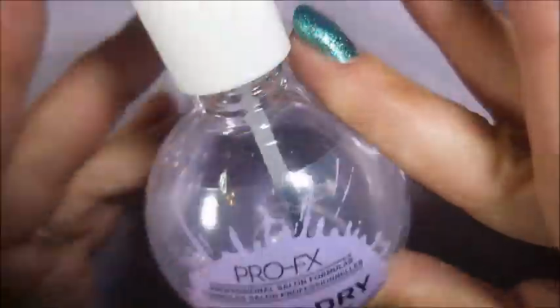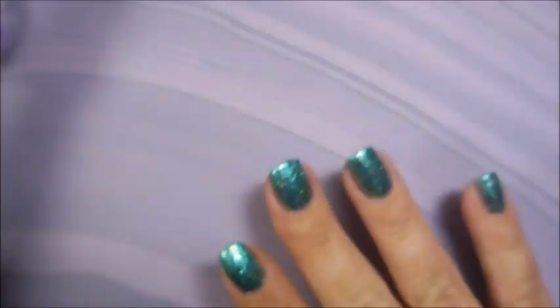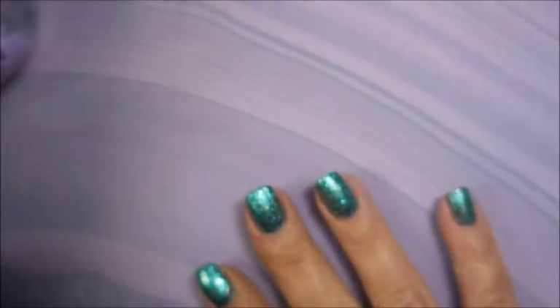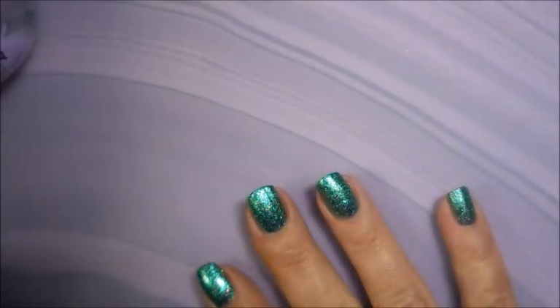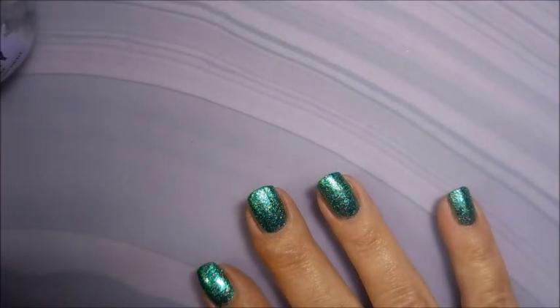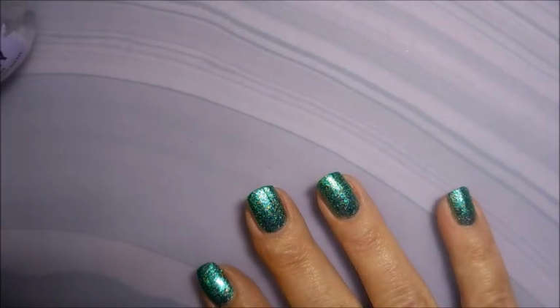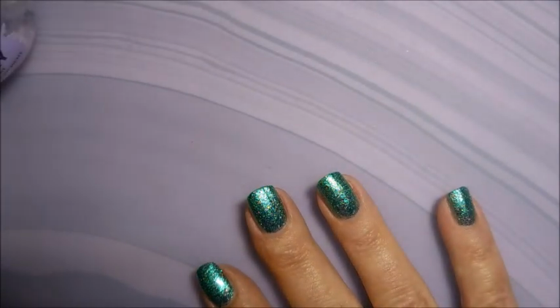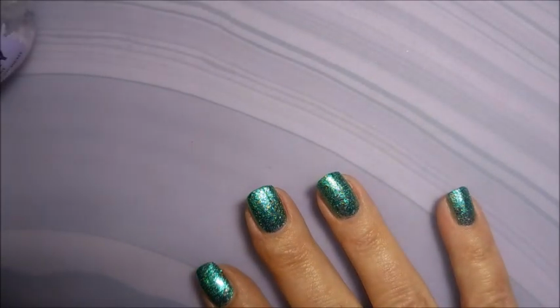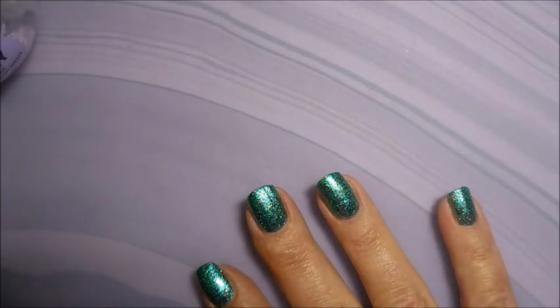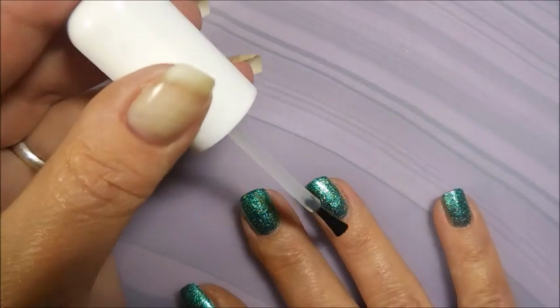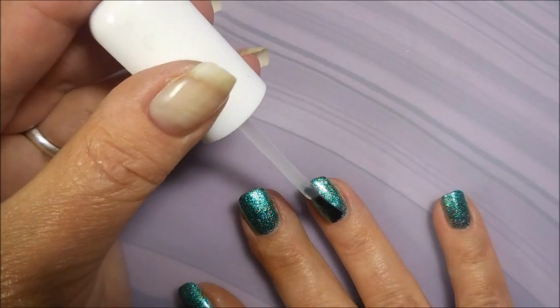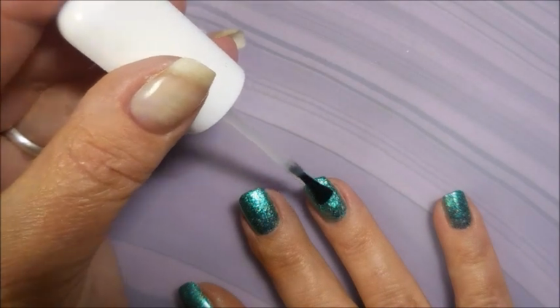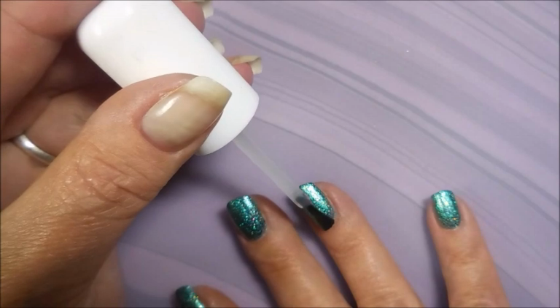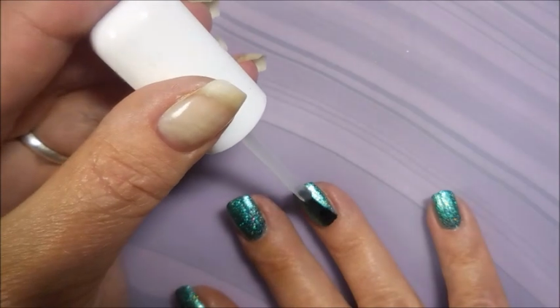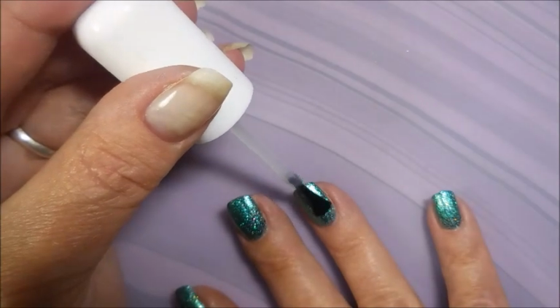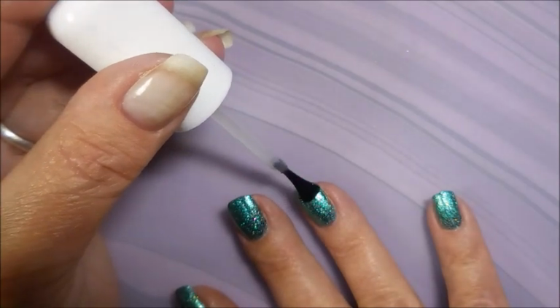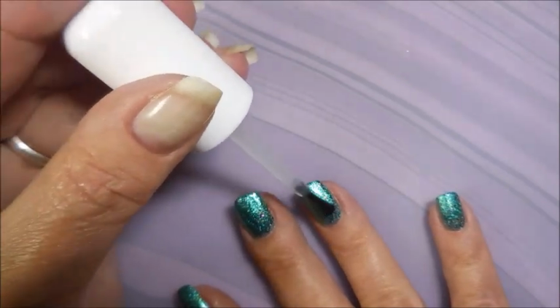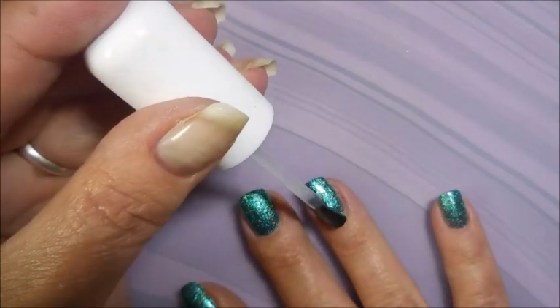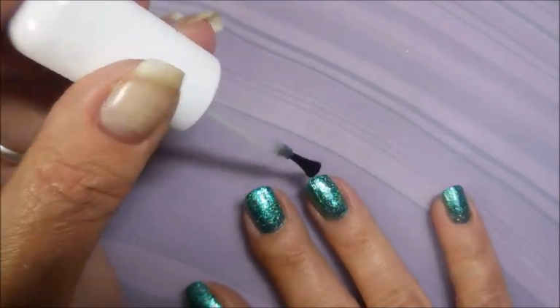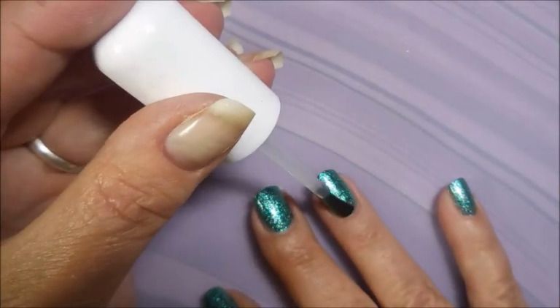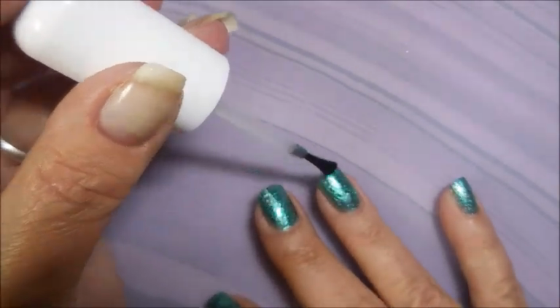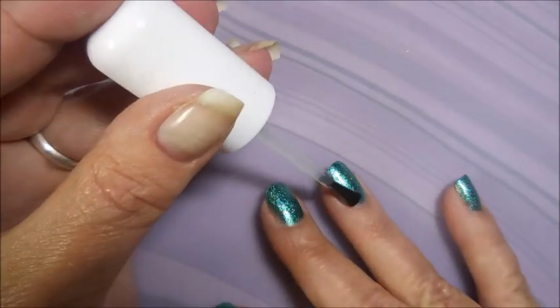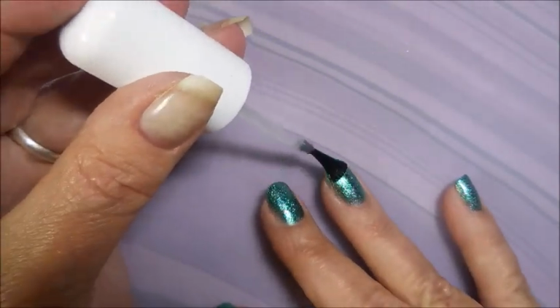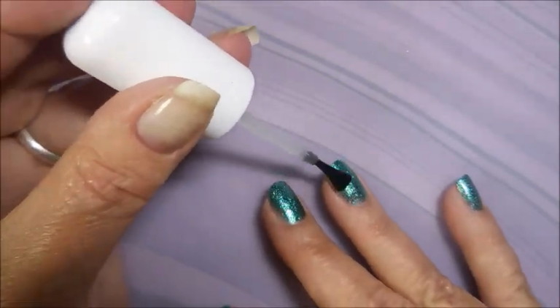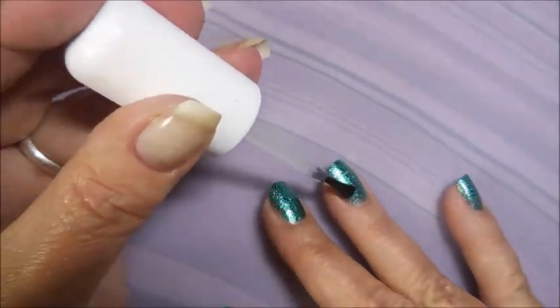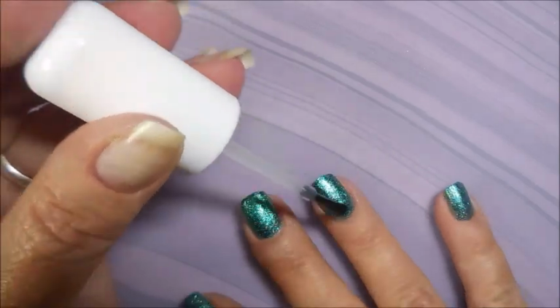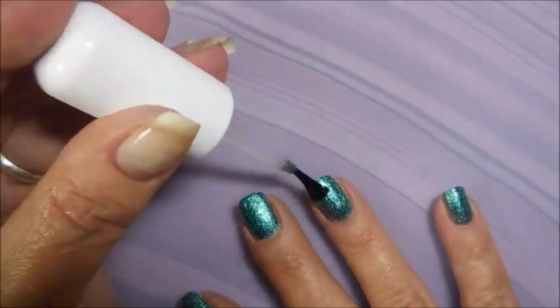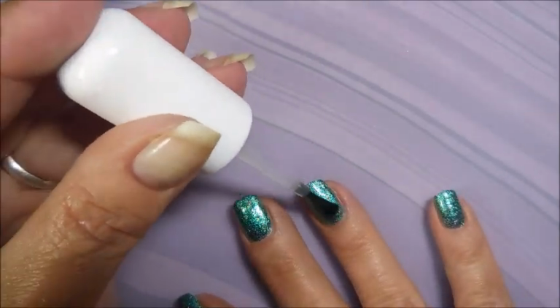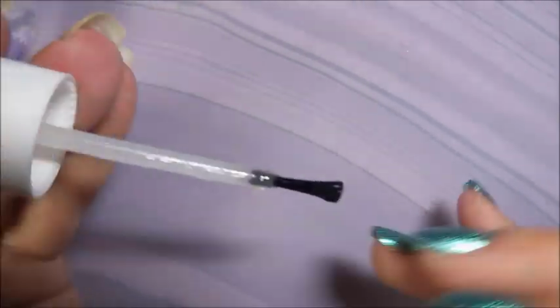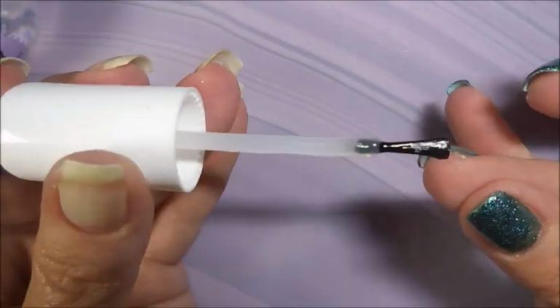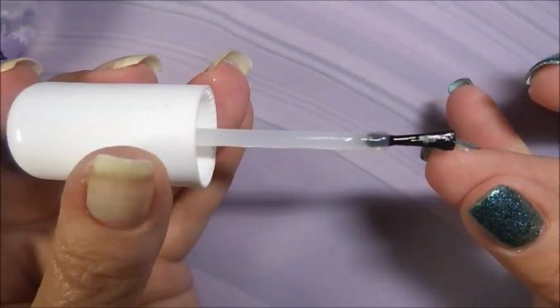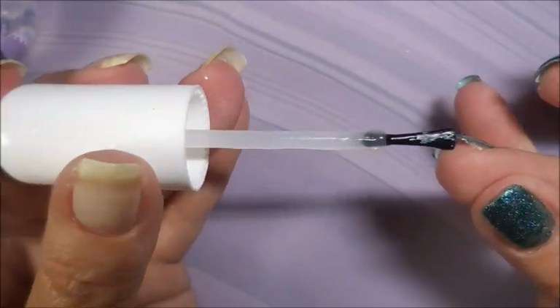I topped it off with some Pro FX Quick Dry Top Coat. I did wear this for a whole day, all on its own, before I did some stamping. I had to think about what I wanted to do to it.